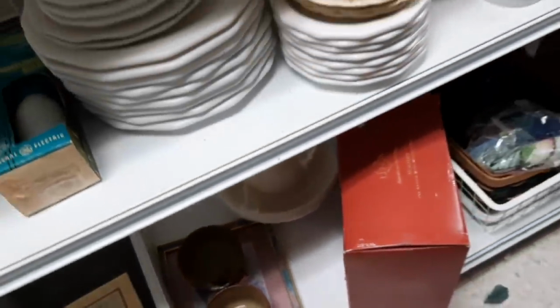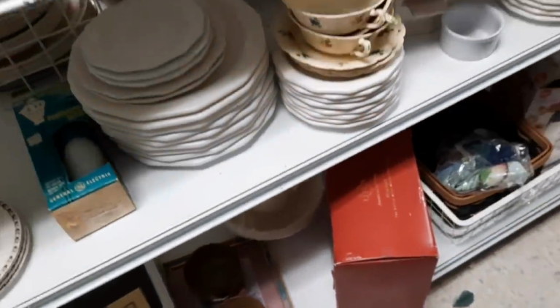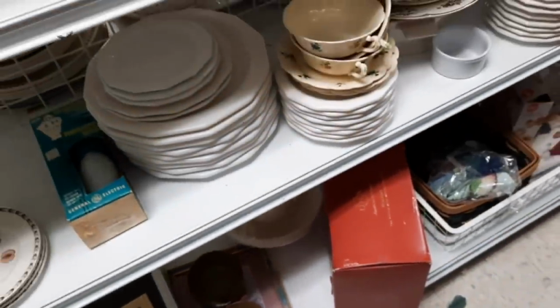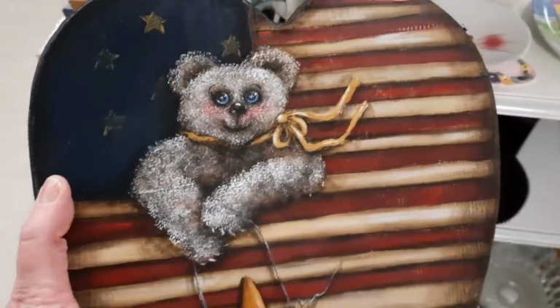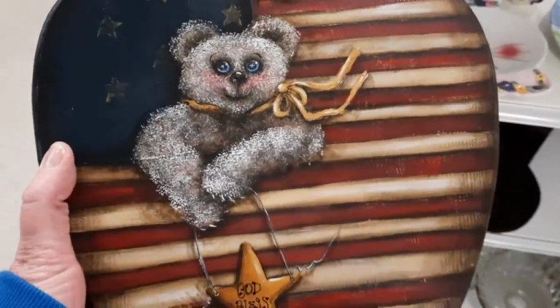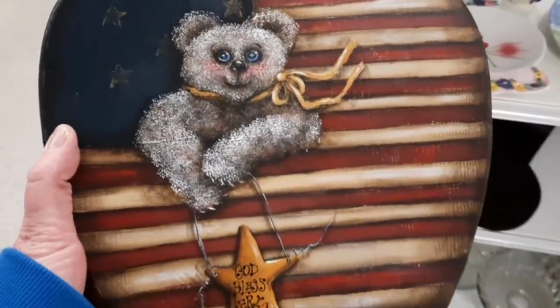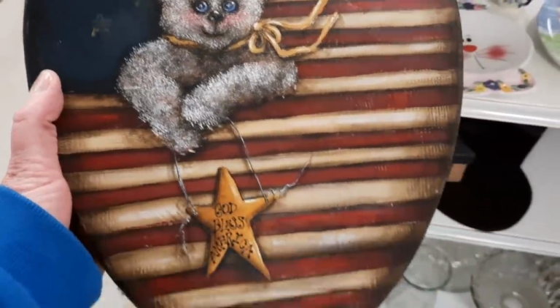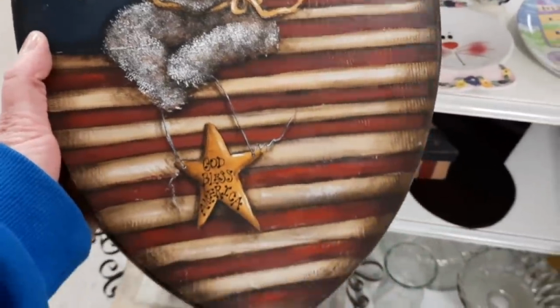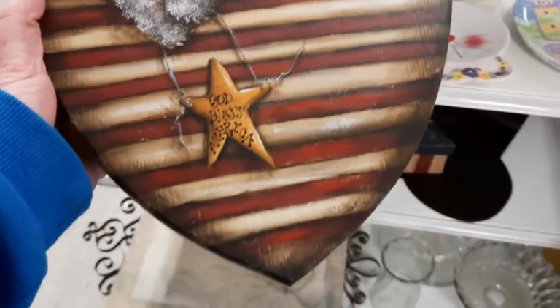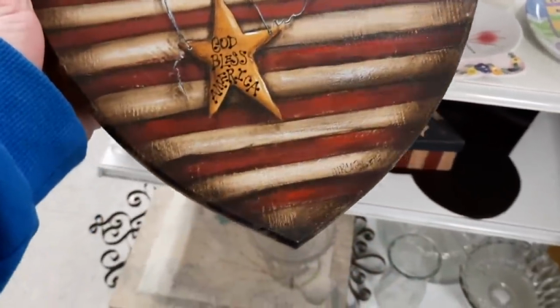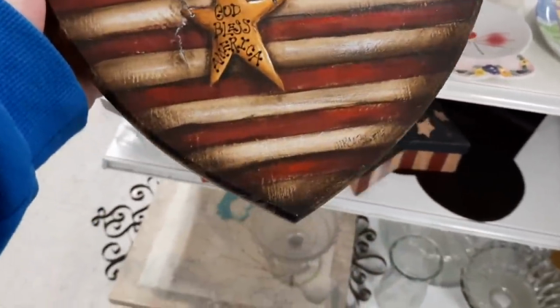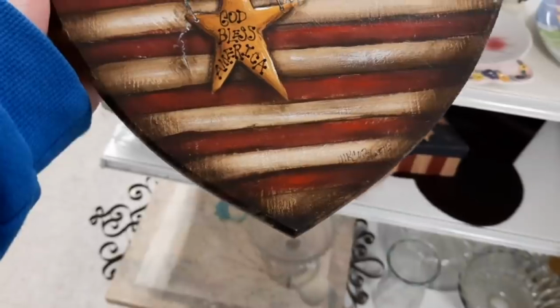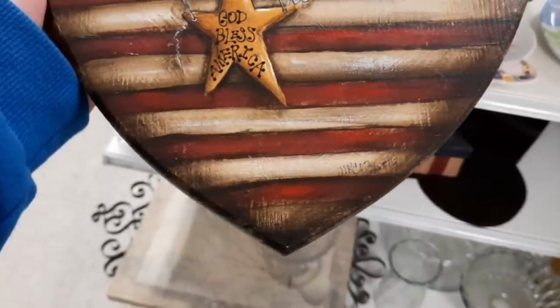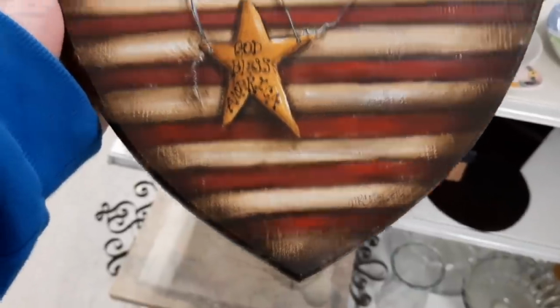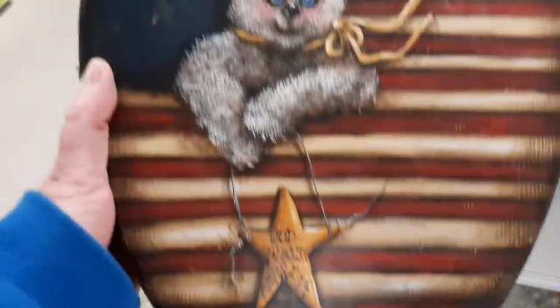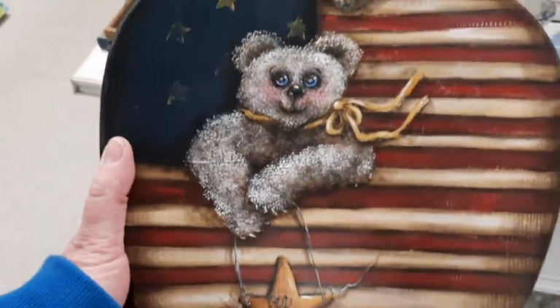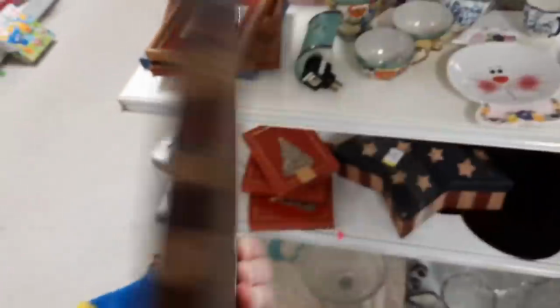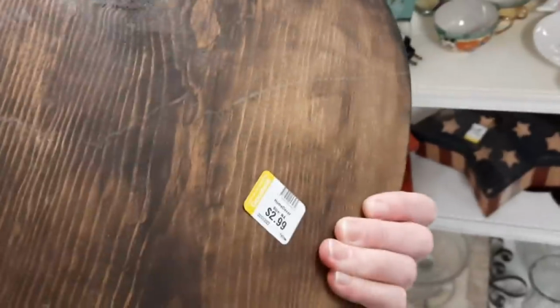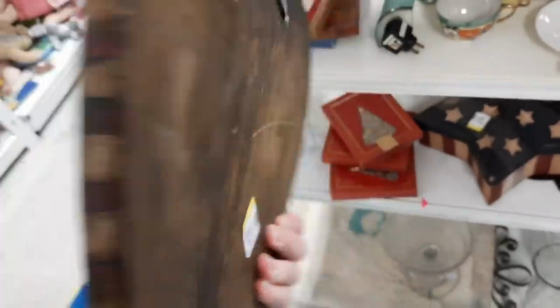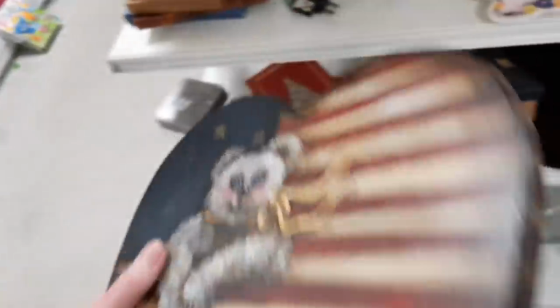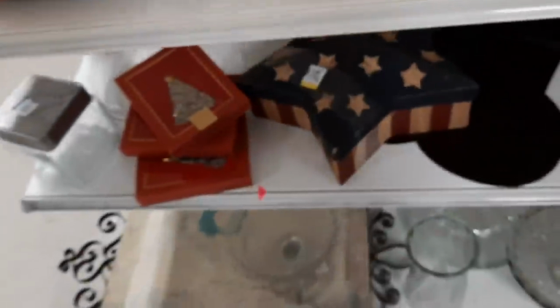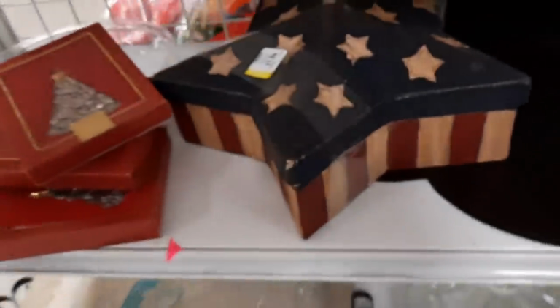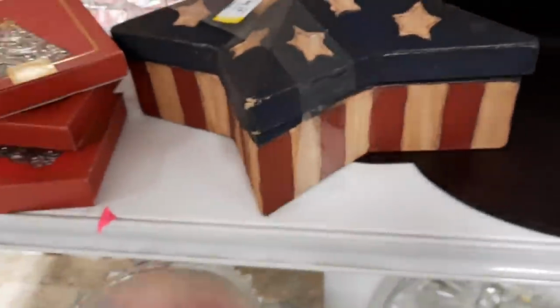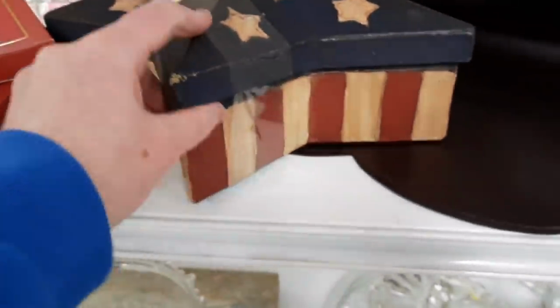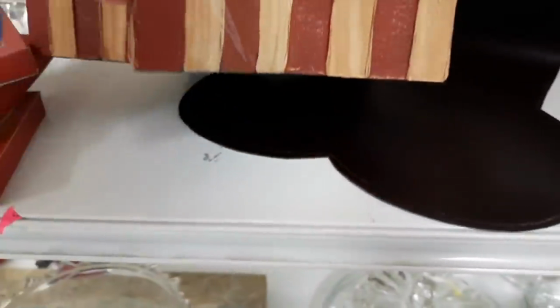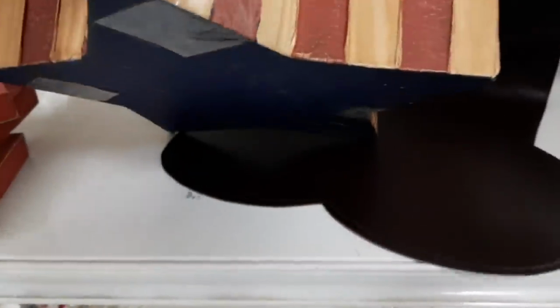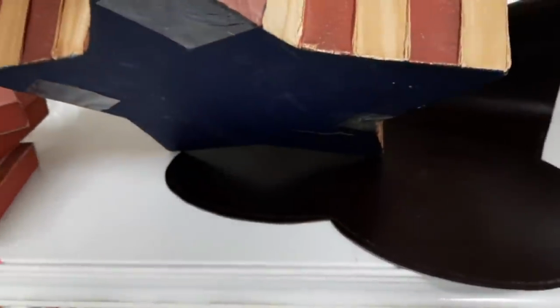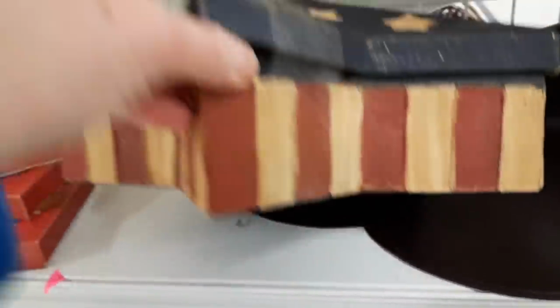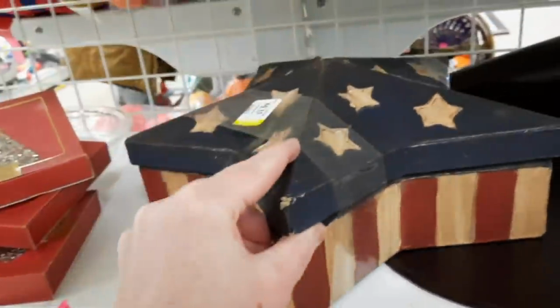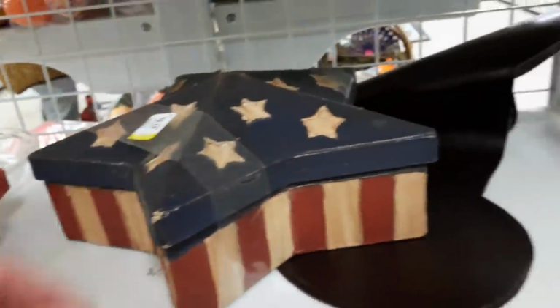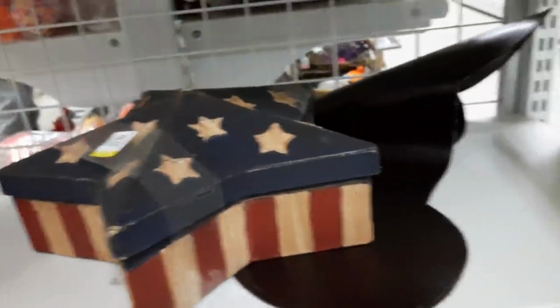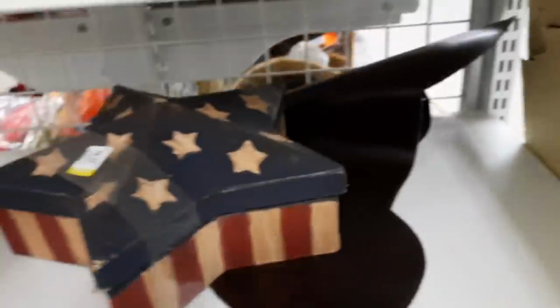The last thing I found was a hand-painted wooden plaque — 'God Bless America' with a bear. I thought it was nicely done so I decided to get that. Next up we're going to go to the big Goodwill with Jocelyn — I hope you can join us.